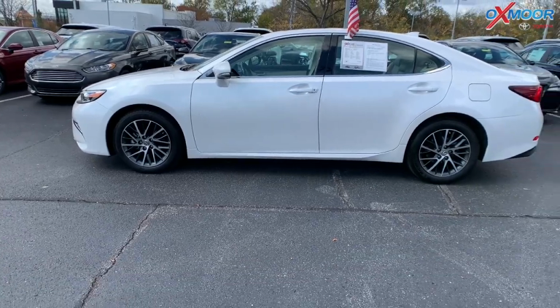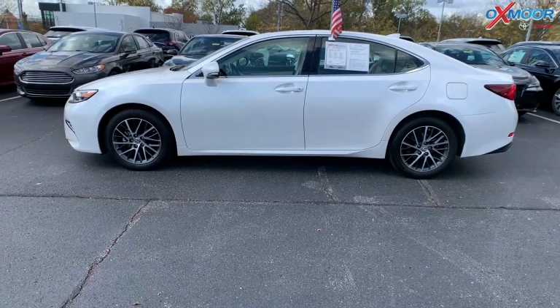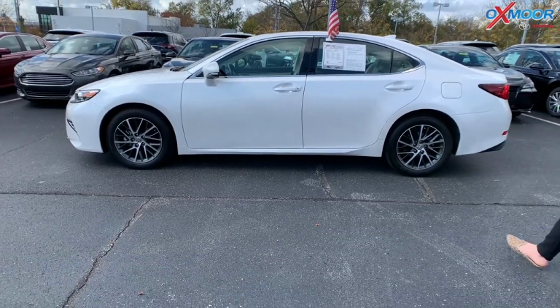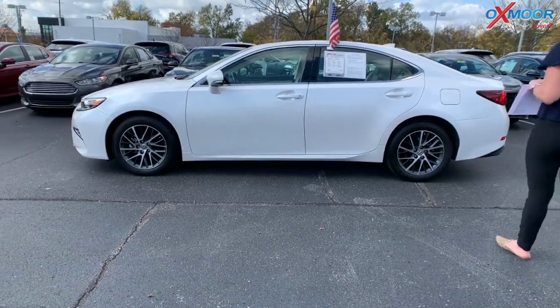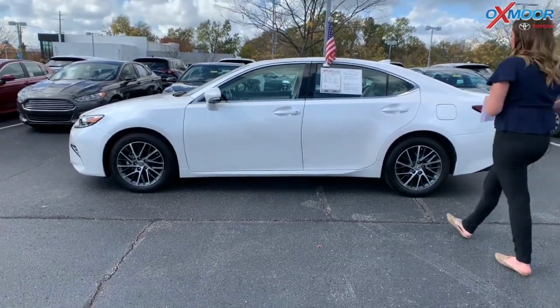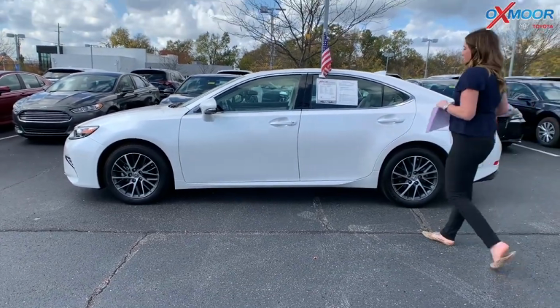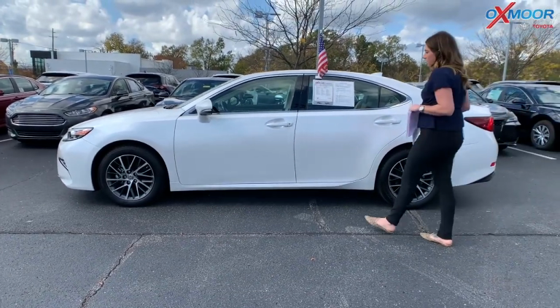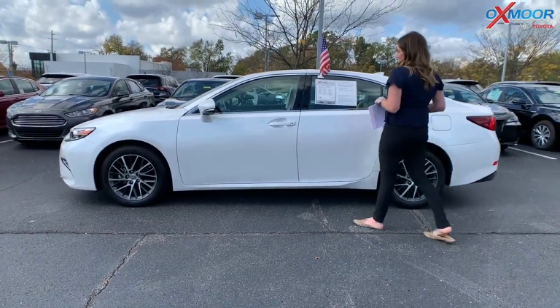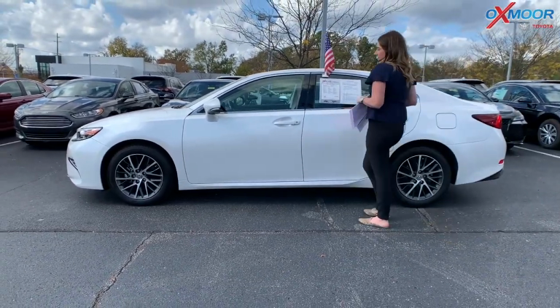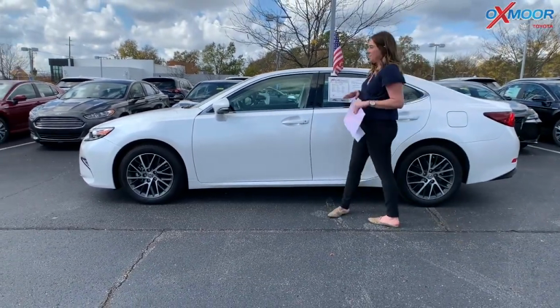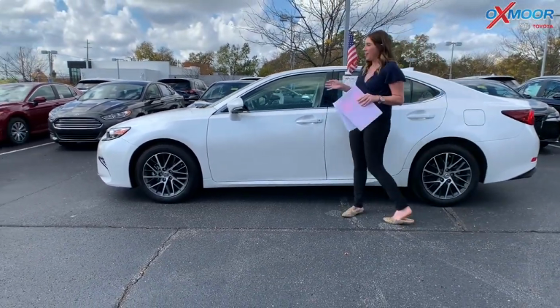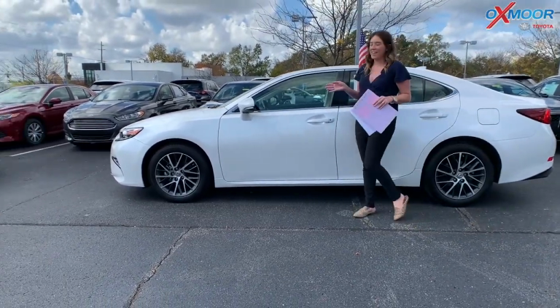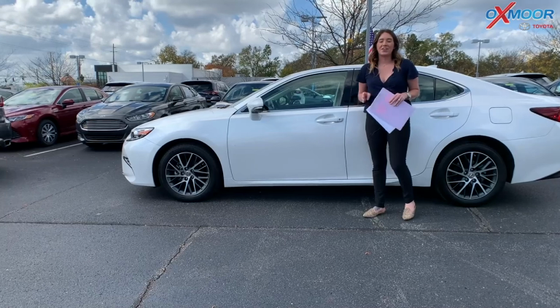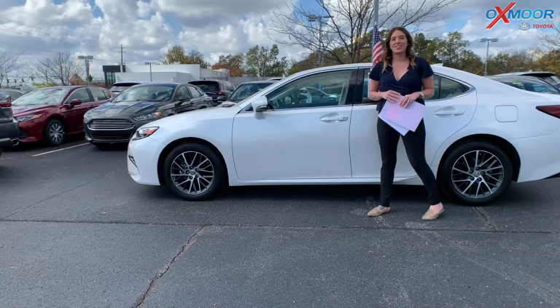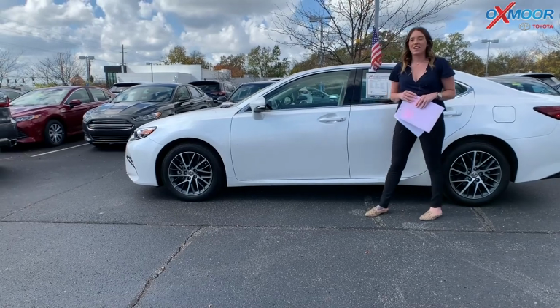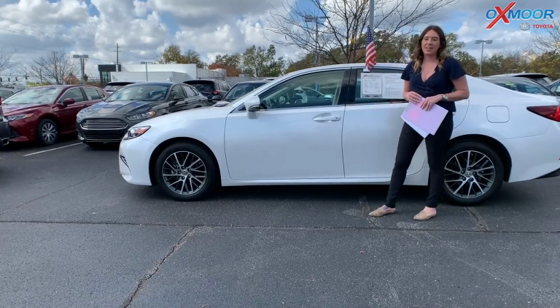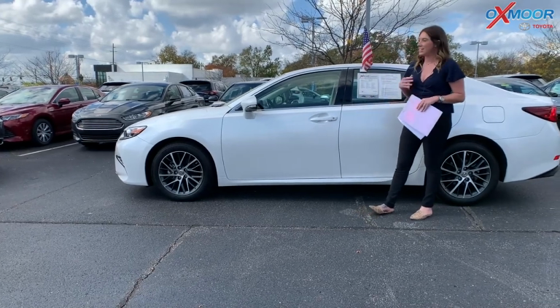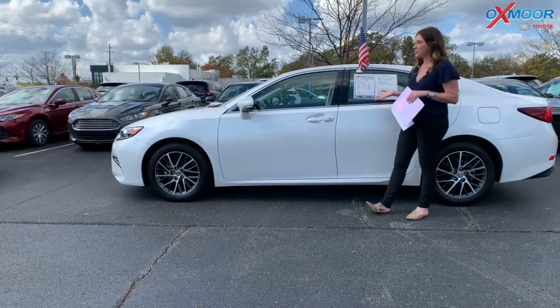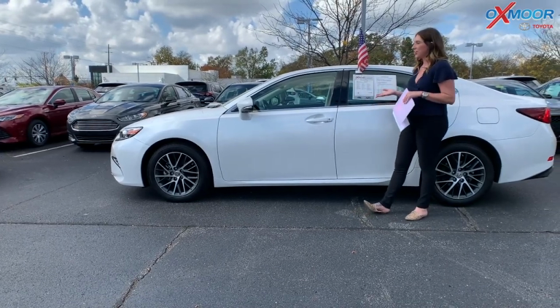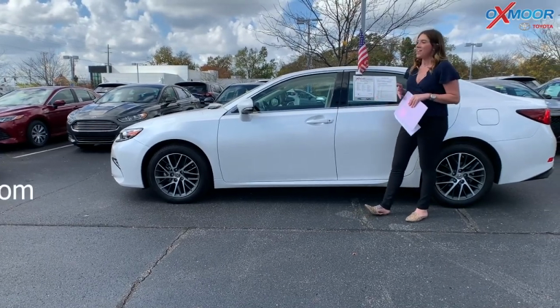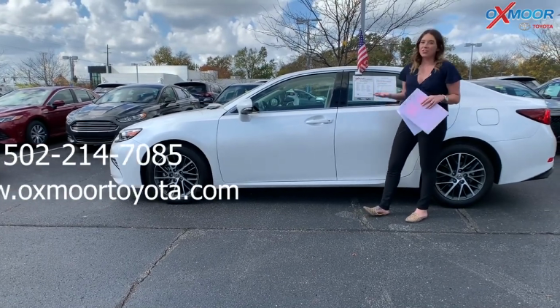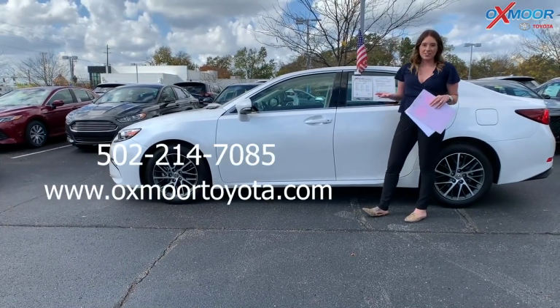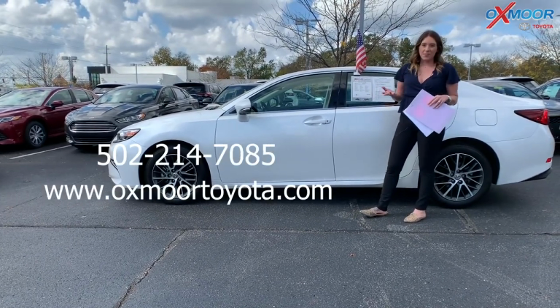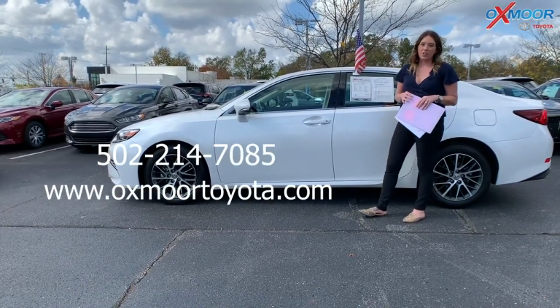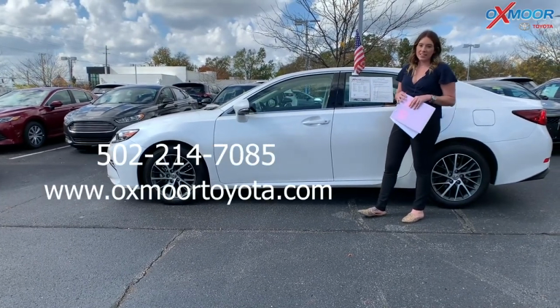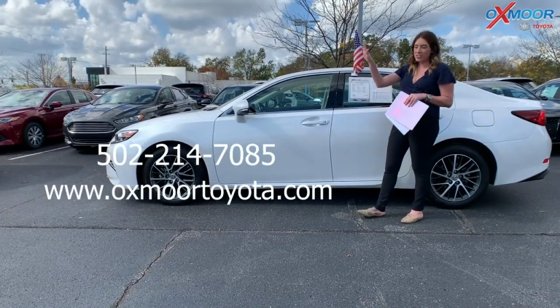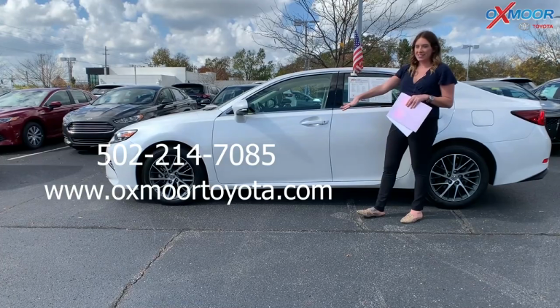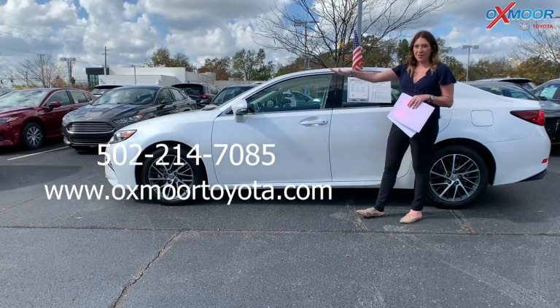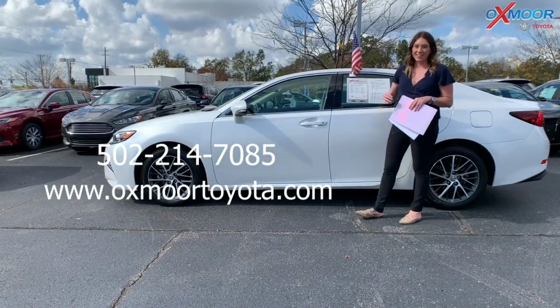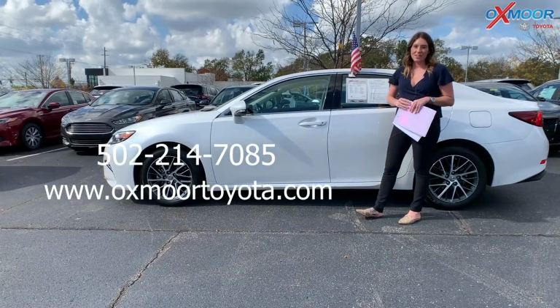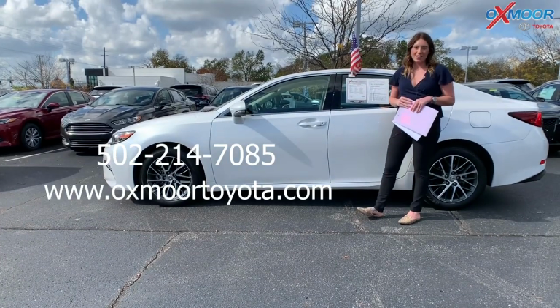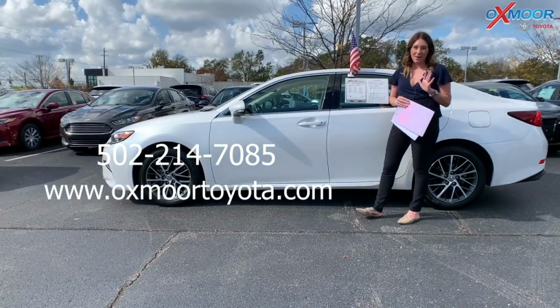And the price is $29,000. If you all have any questions or like to stop in and take a closer look, feel free to let us know. All of our contact information is listed right here. Thanks, you guys. Bye.